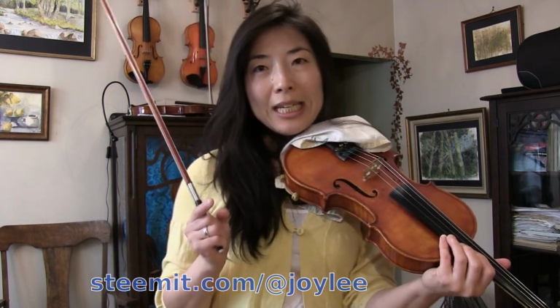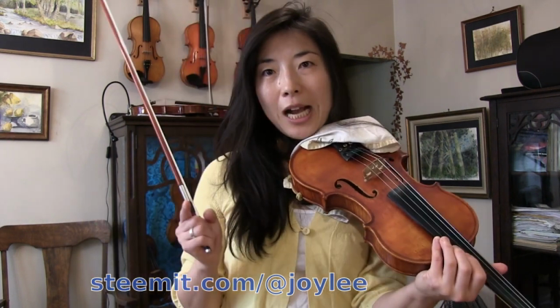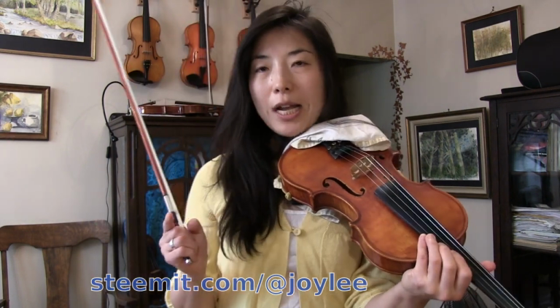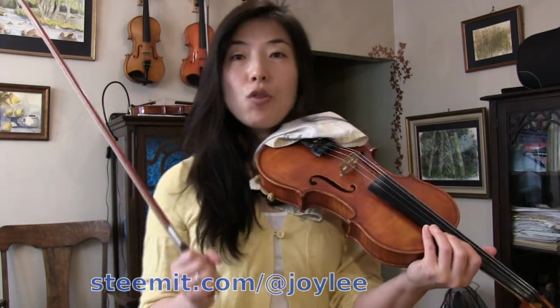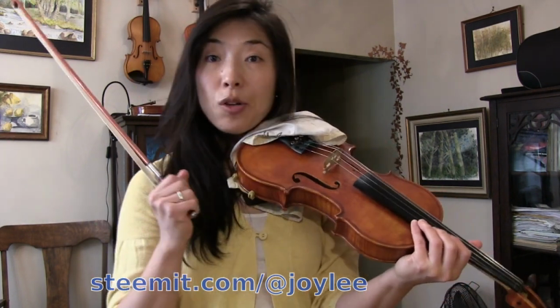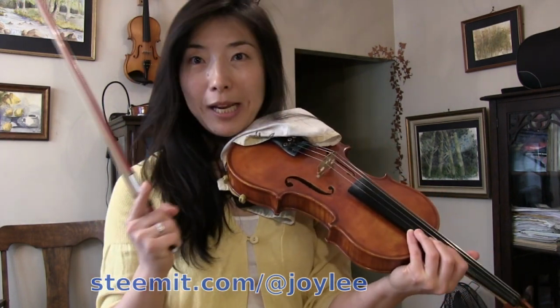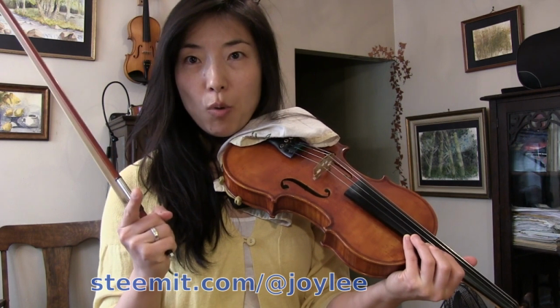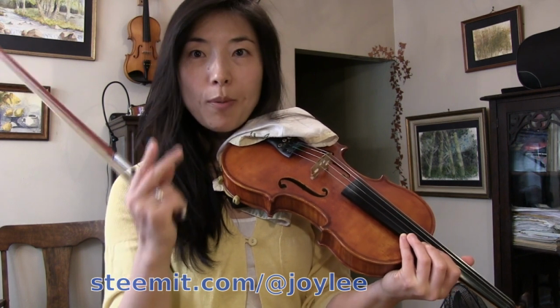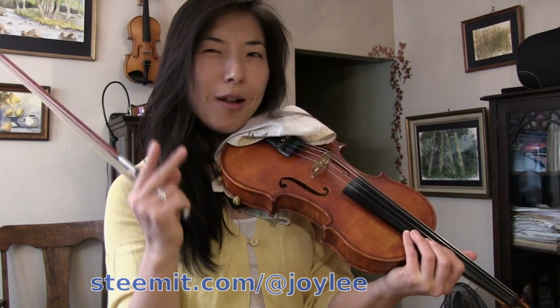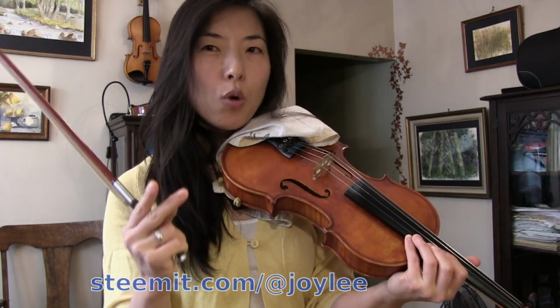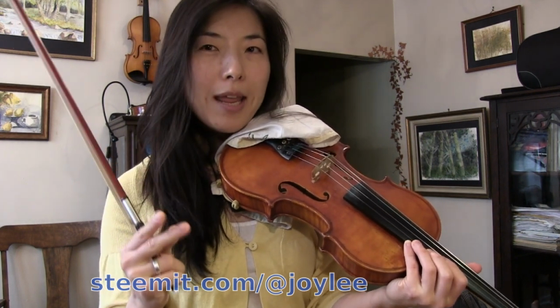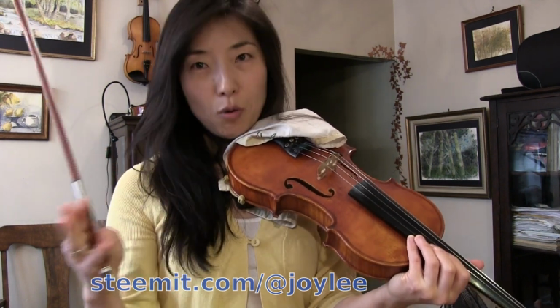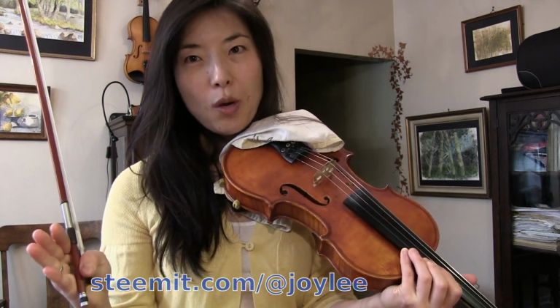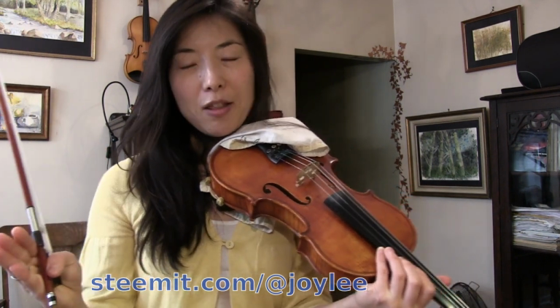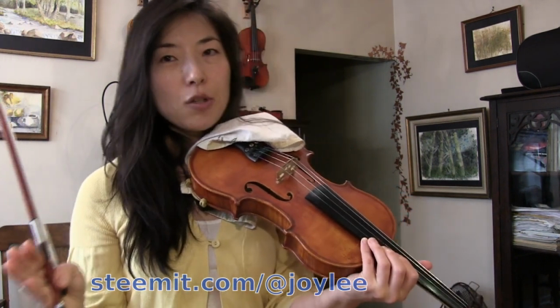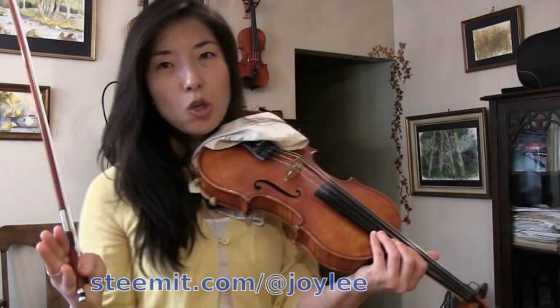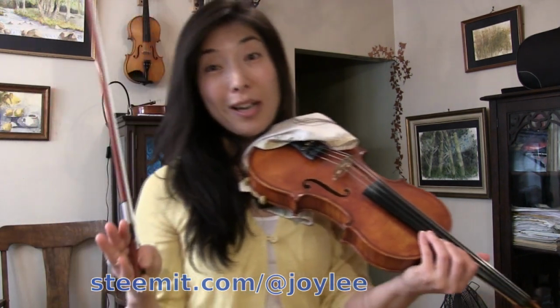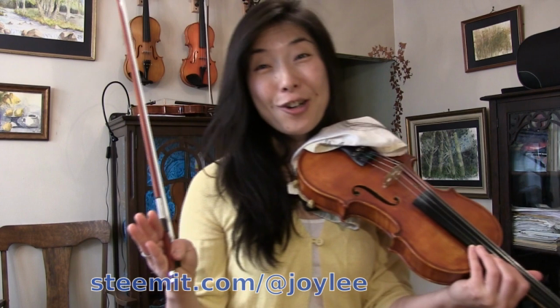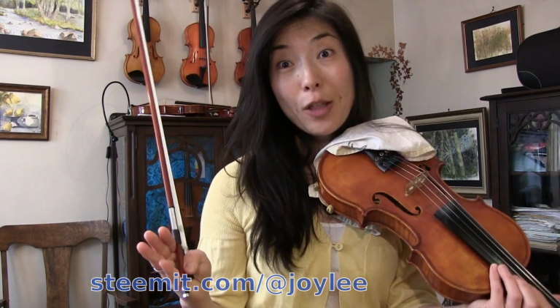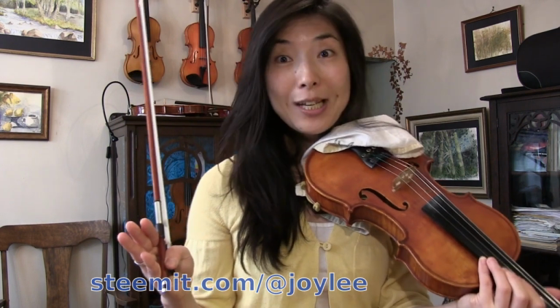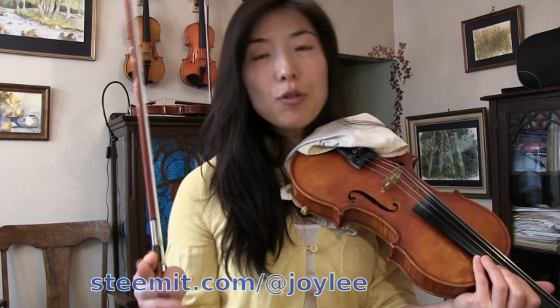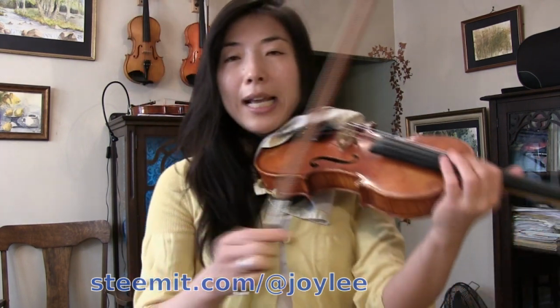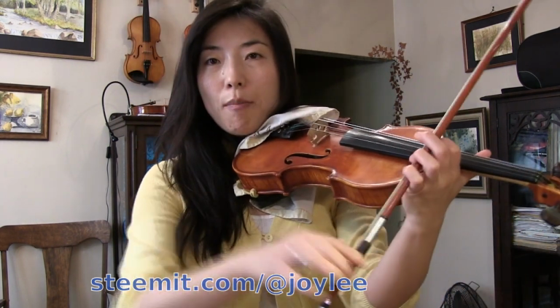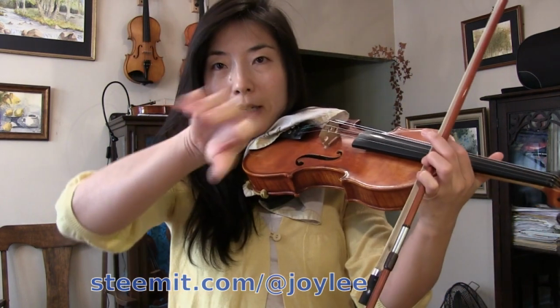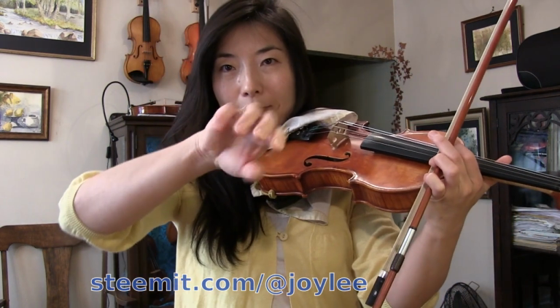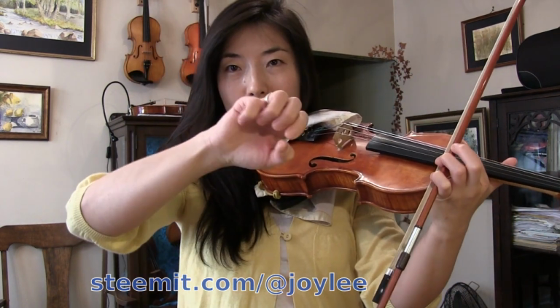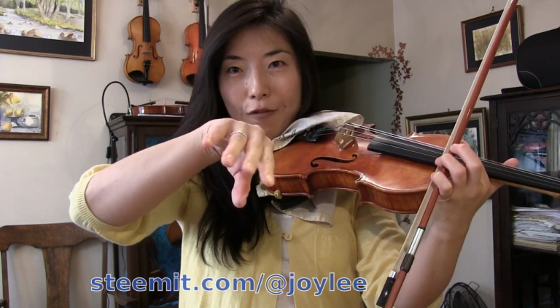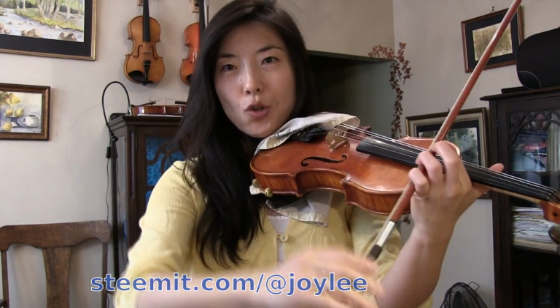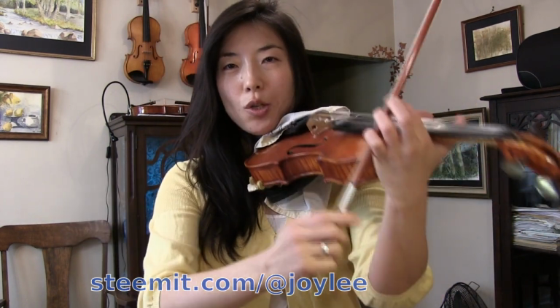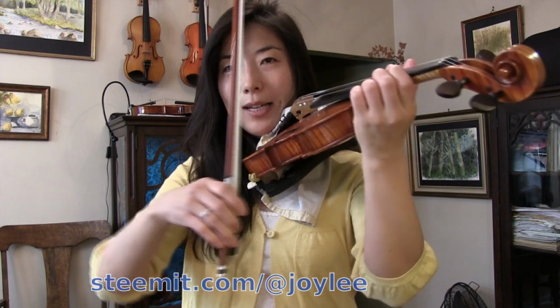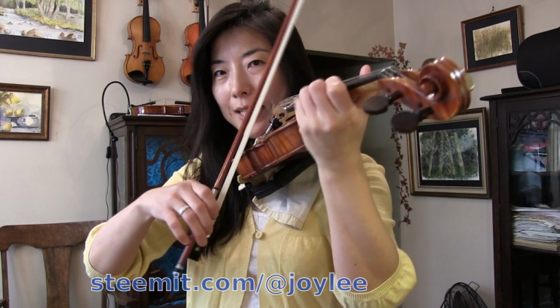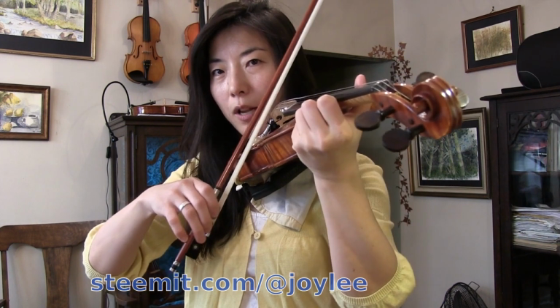In spiccato volante we're using not only the spiccato bow stroke, but also a little of colè. I also made other videos about colè, so I encourage you to check those out as well. Colè movement involves a lot of finger joints — so this is colè.